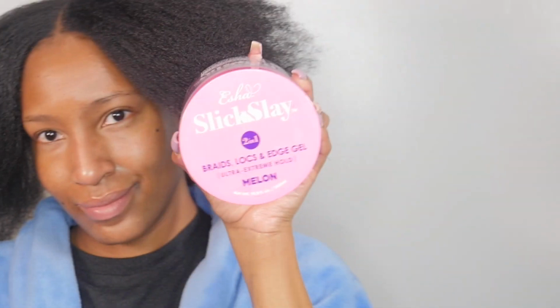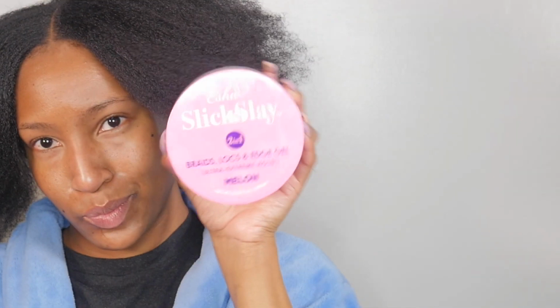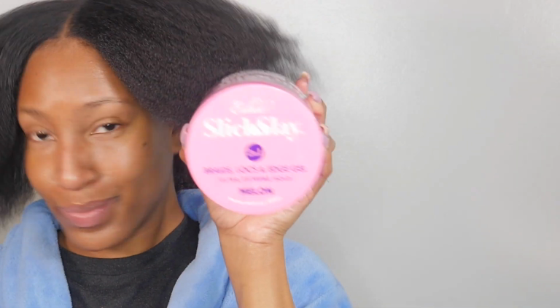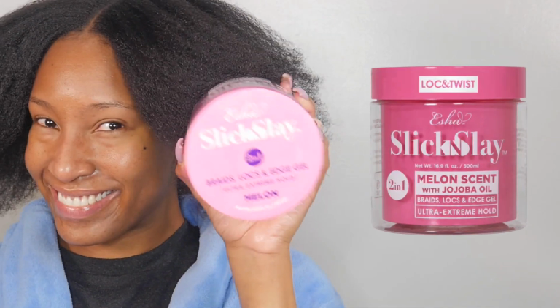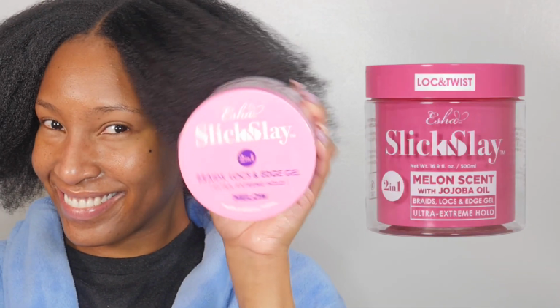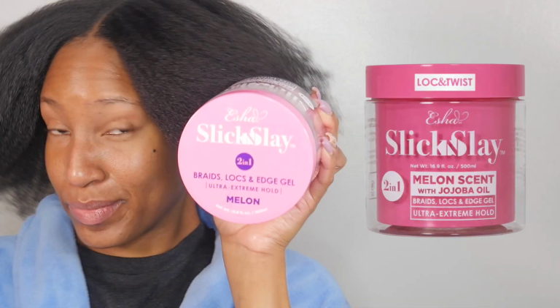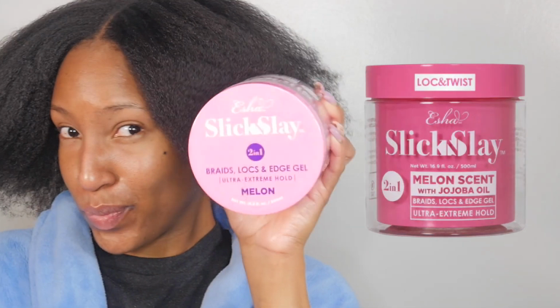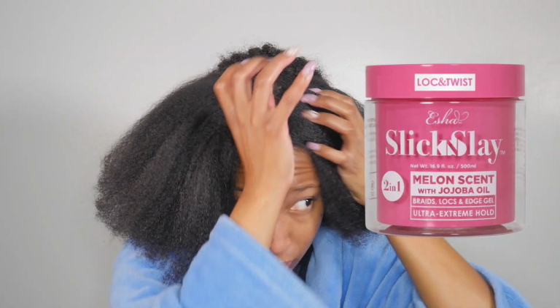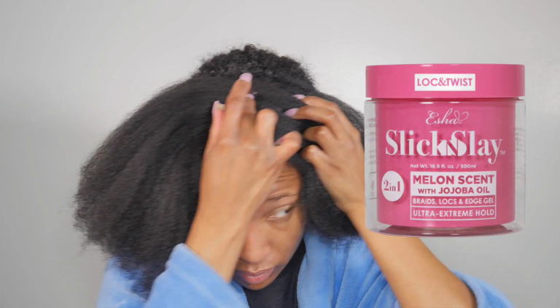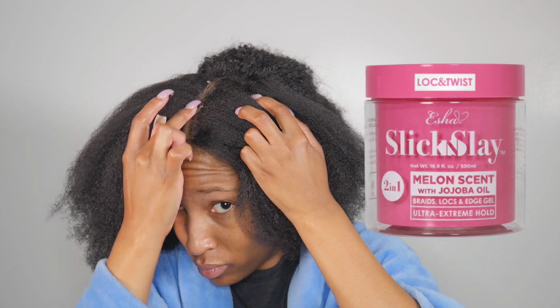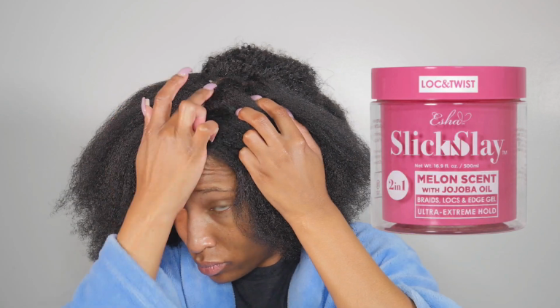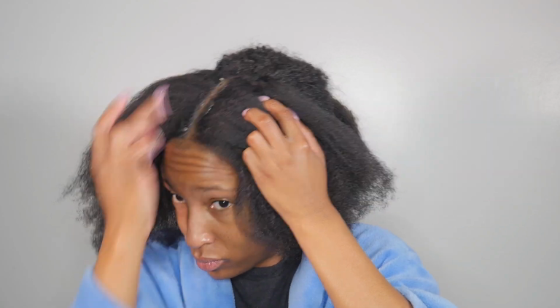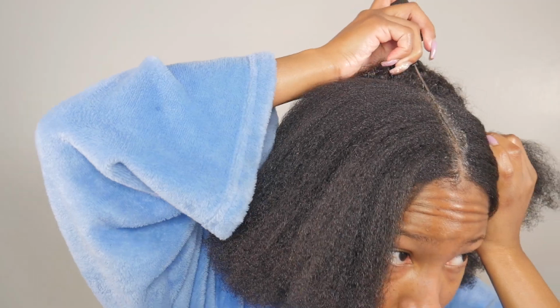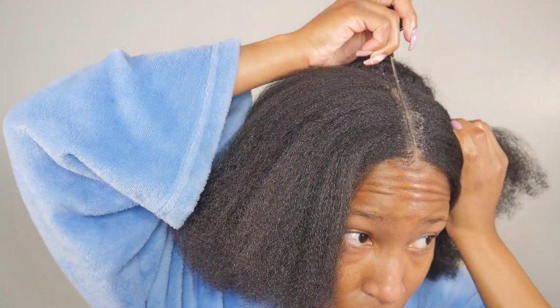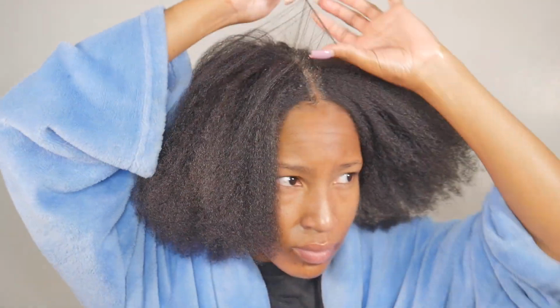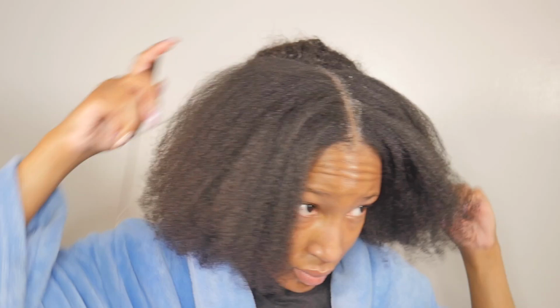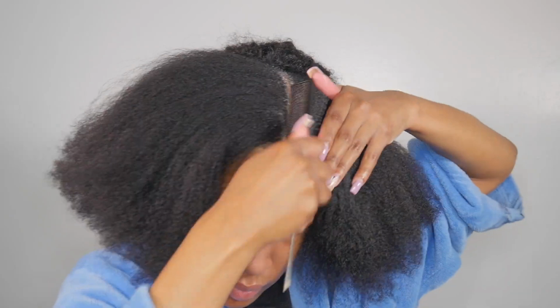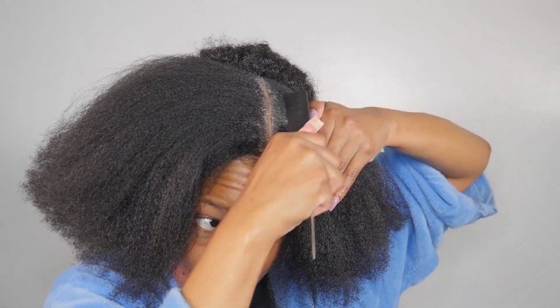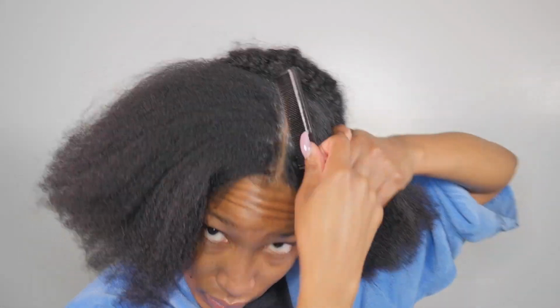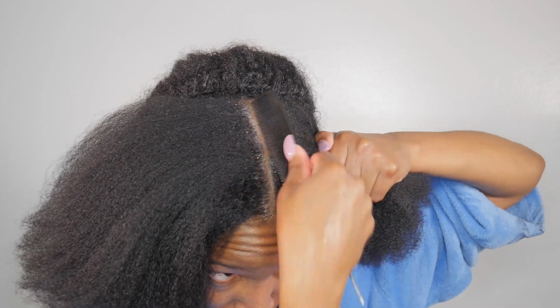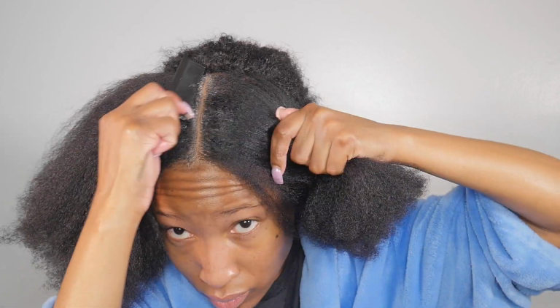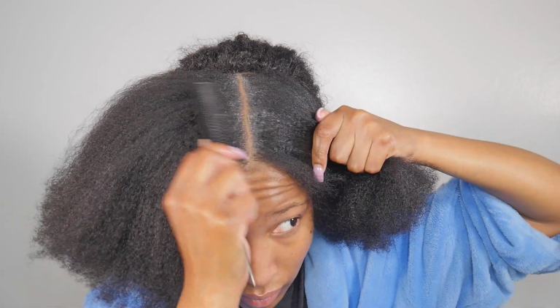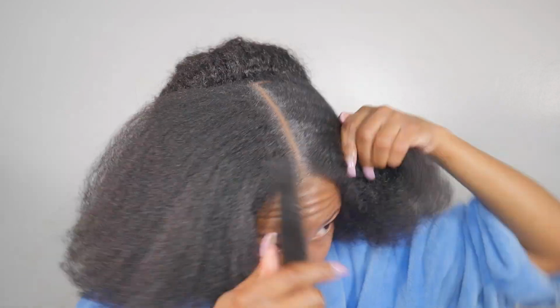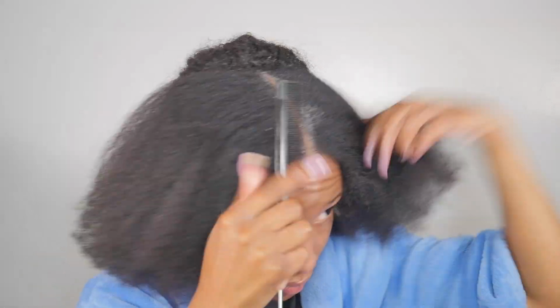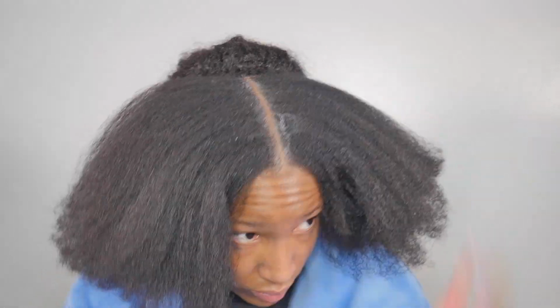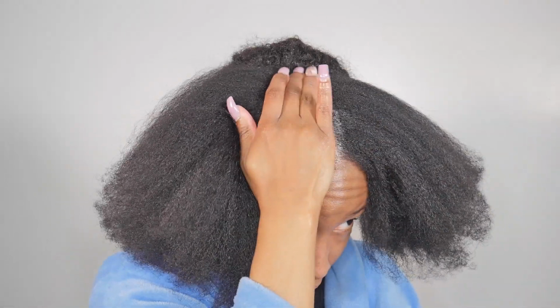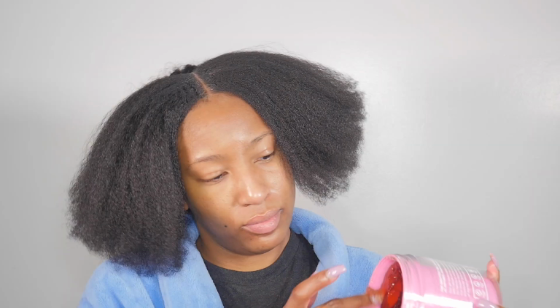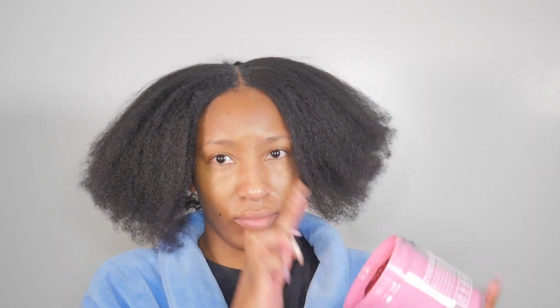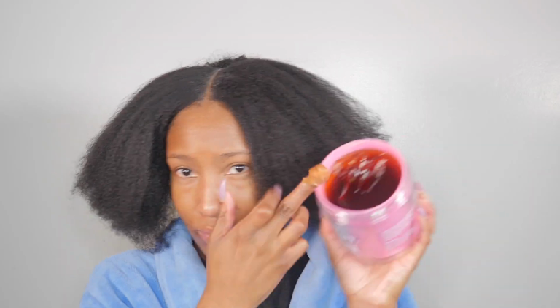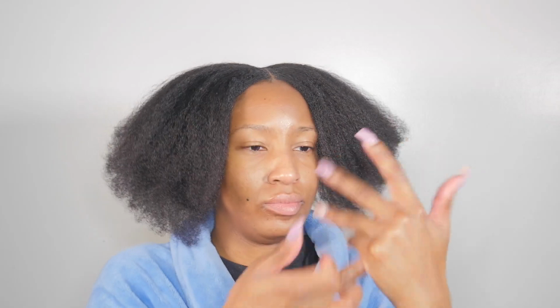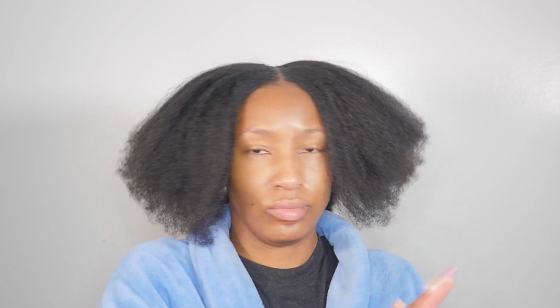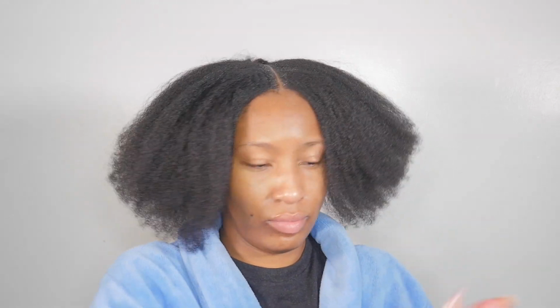After blow drying I used the Isha Slick and Slay 2-in-1 Braid and Edge Gel to restyle my hair in the flat twists just like I did in the tutorial video. I used the gel to make sure my middle part is straight and to smooth the top and front of my hair.